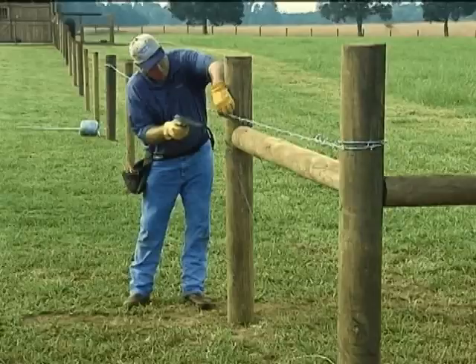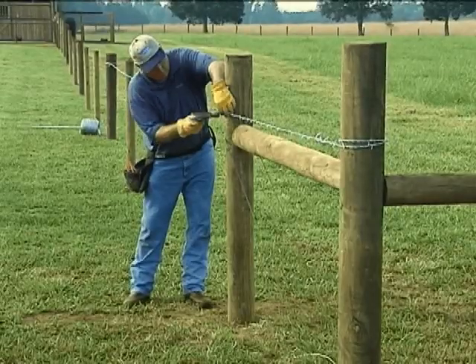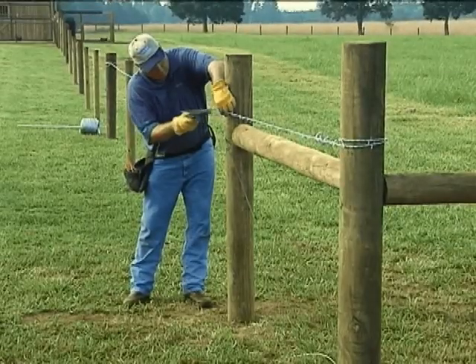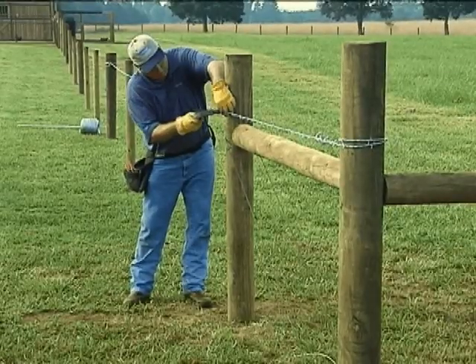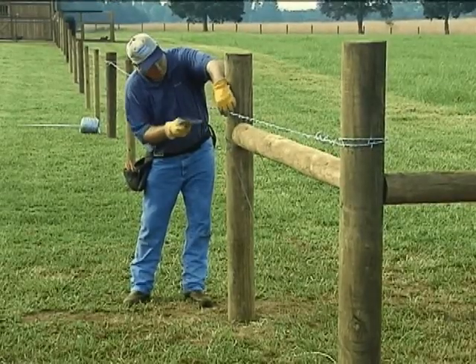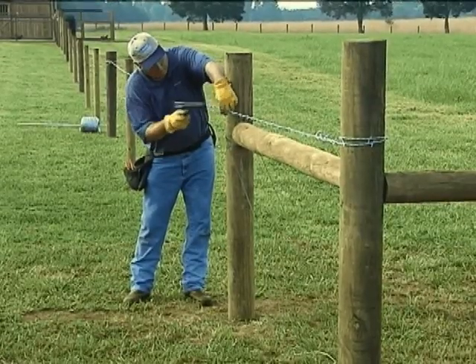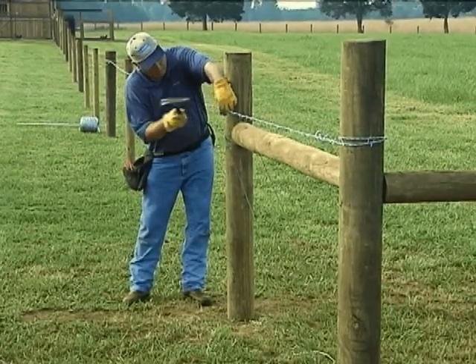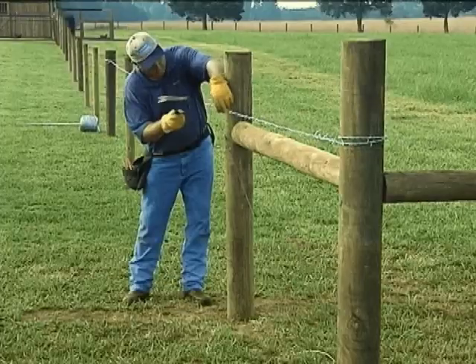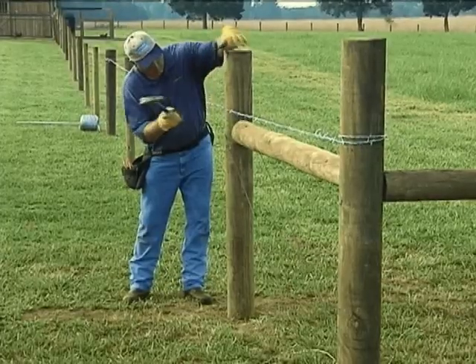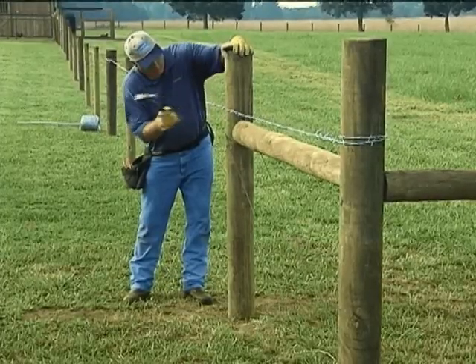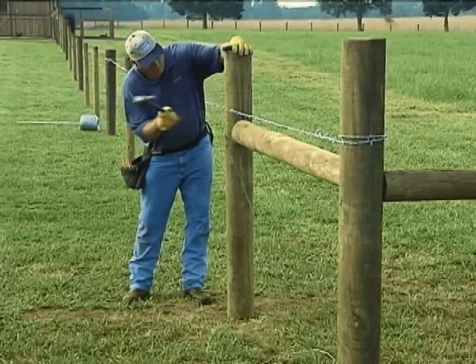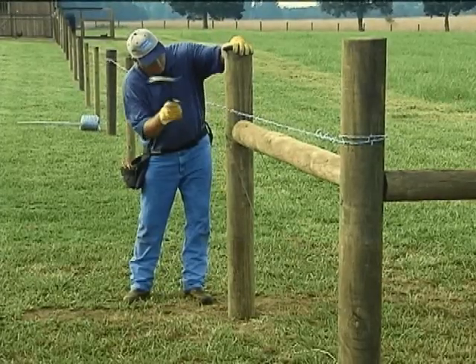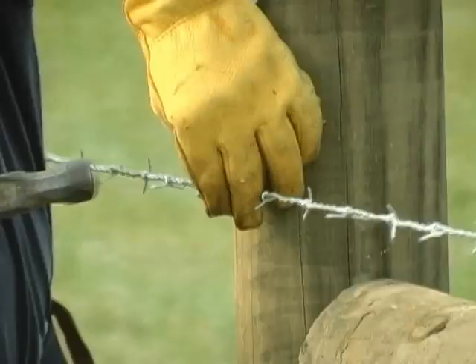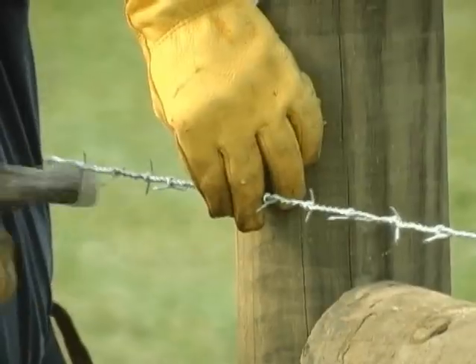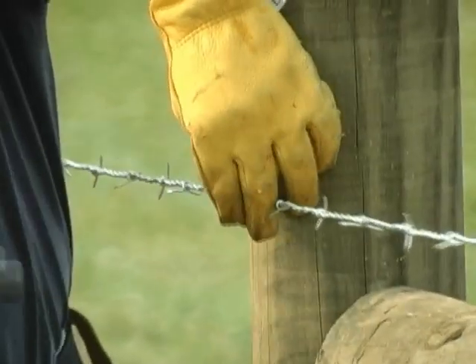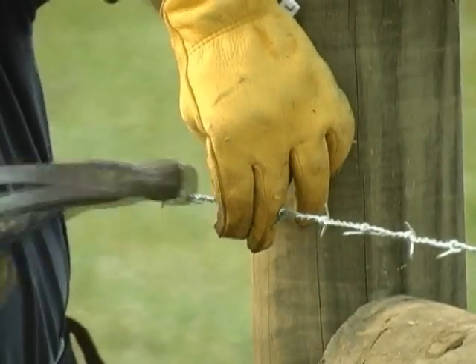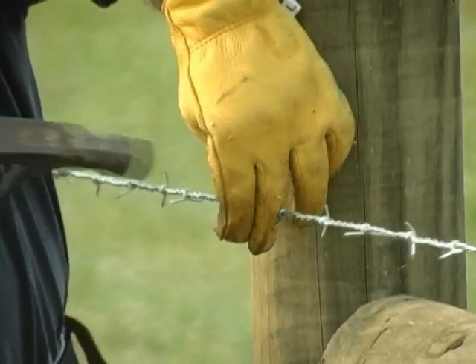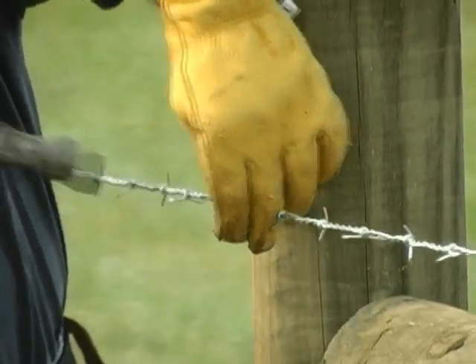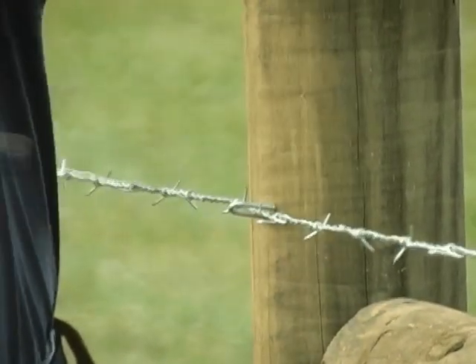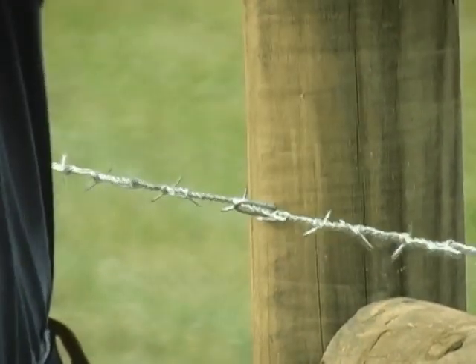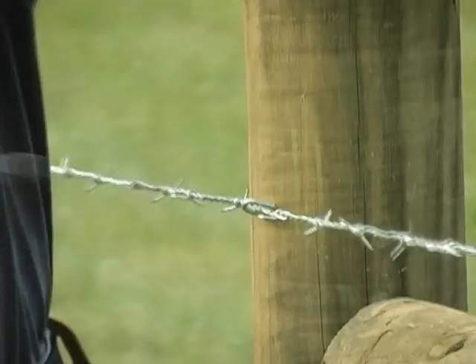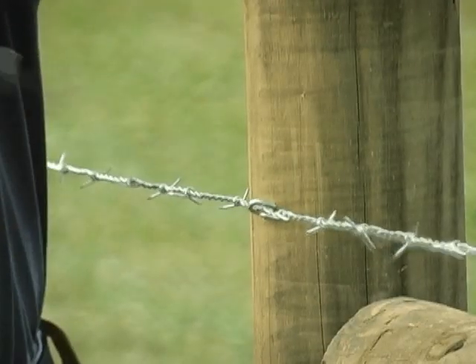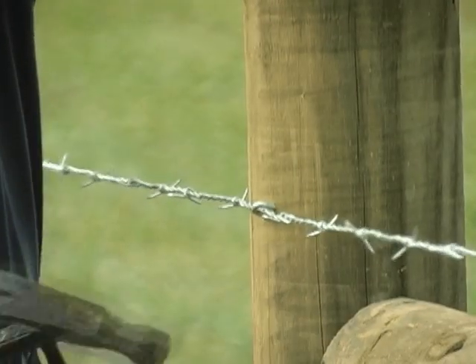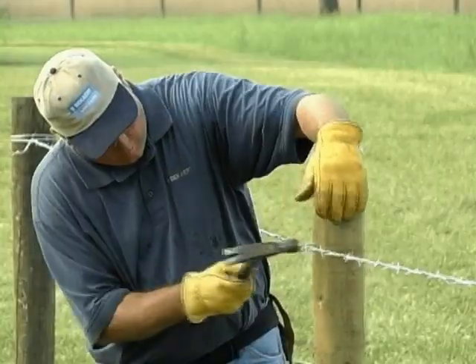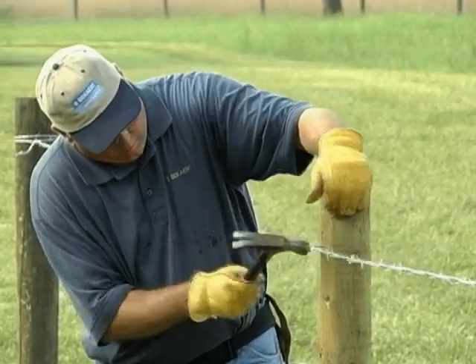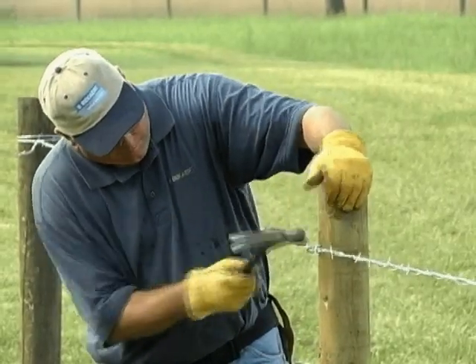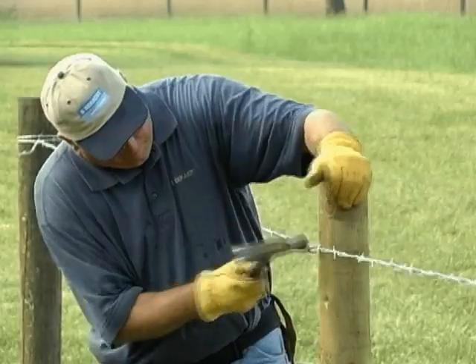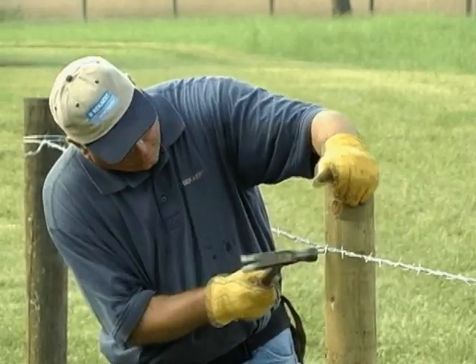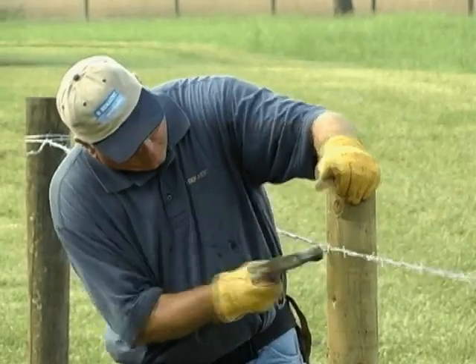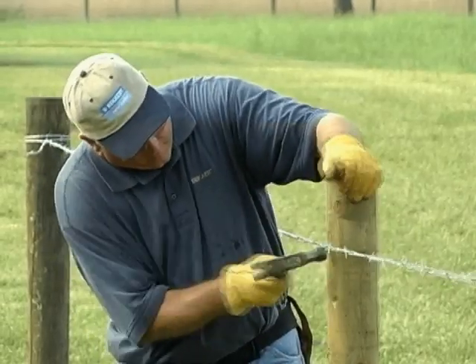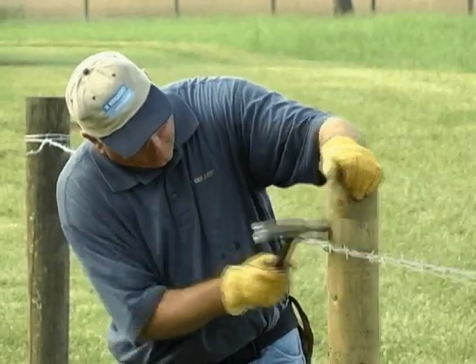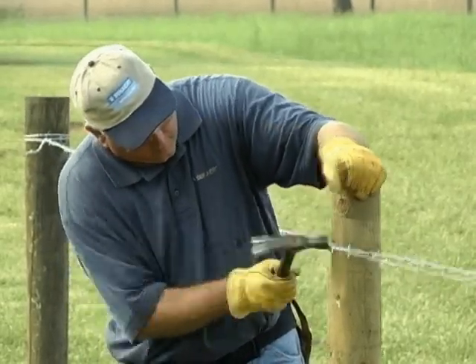After all the strands are fastened and tensioned, staple each strand to the line post. Do not drive the staples in tight — leave room for the wire to move. If using T-posts, fasten each strand with a T-post clip.